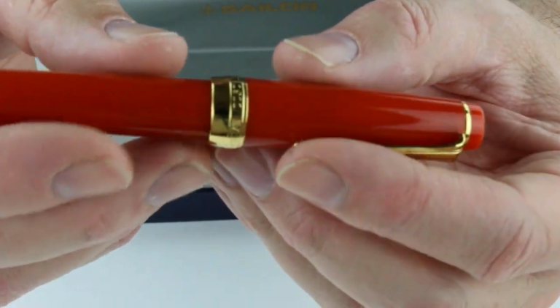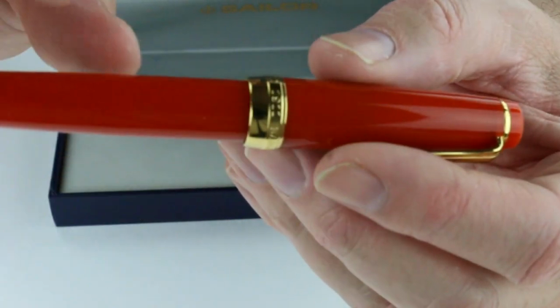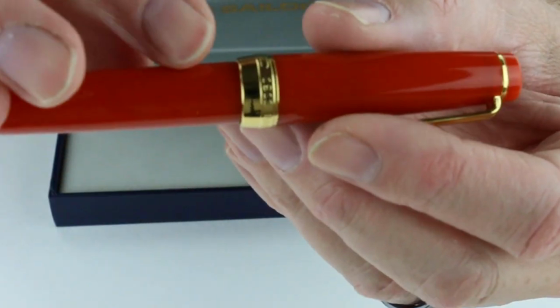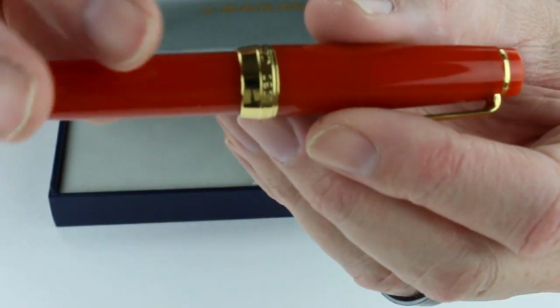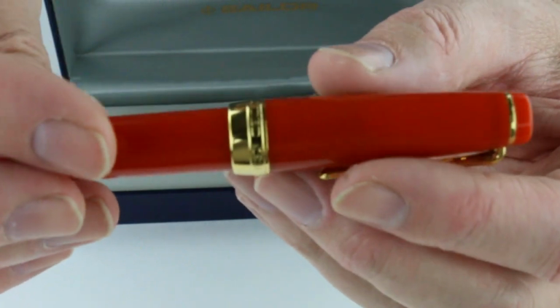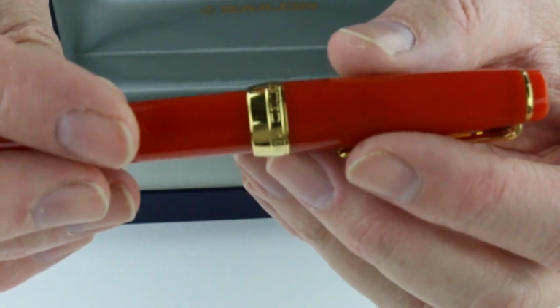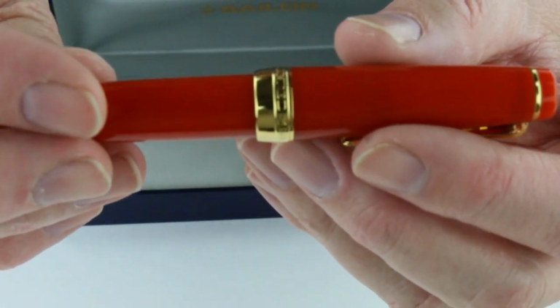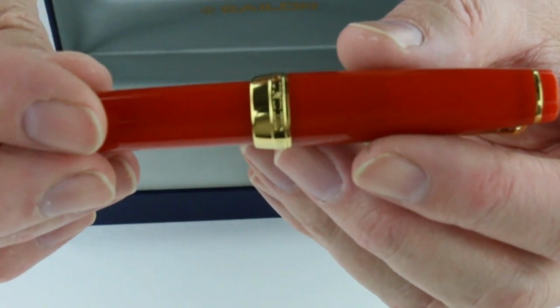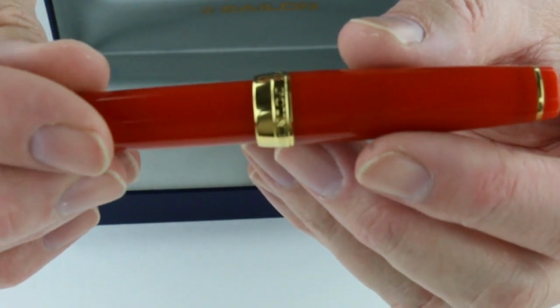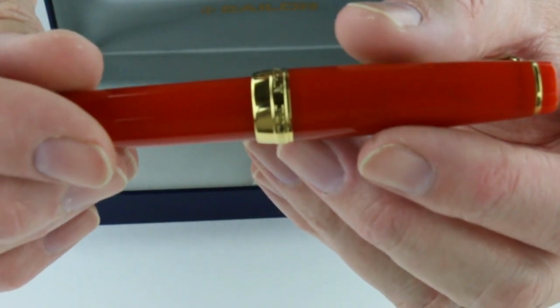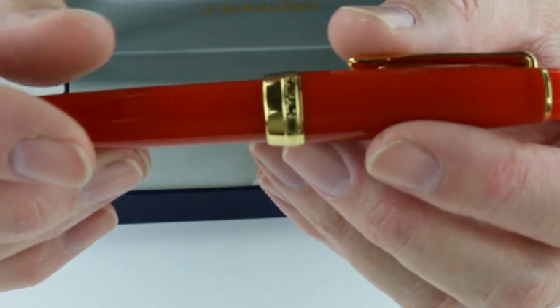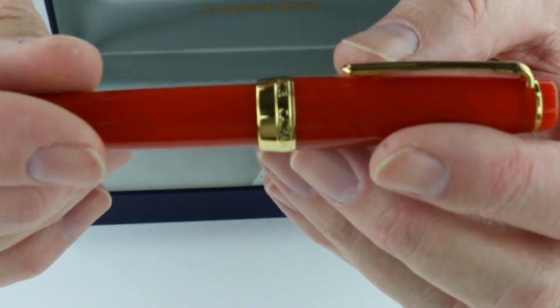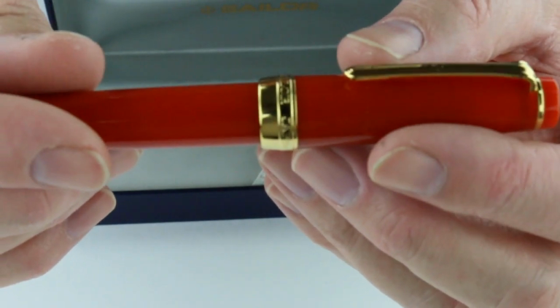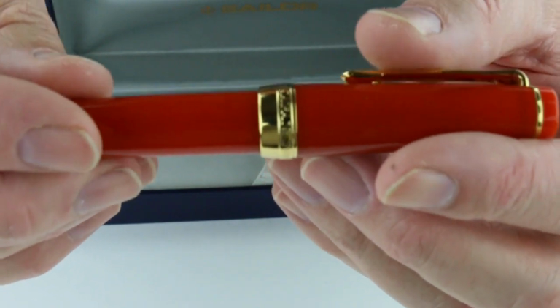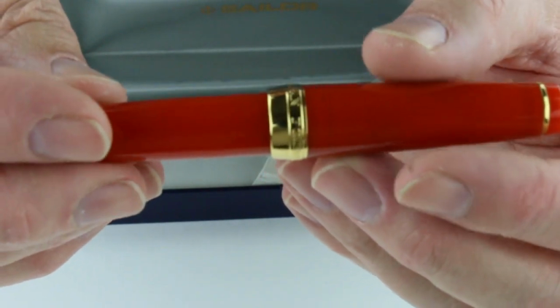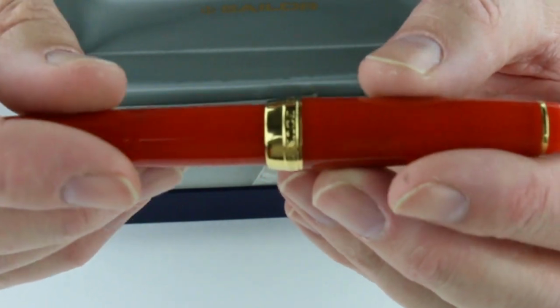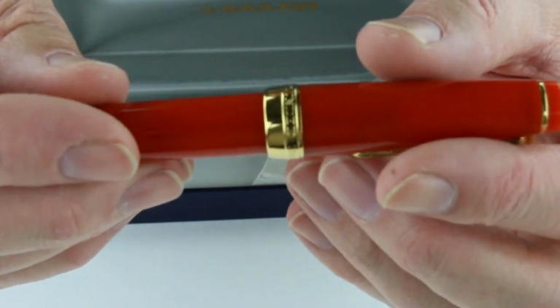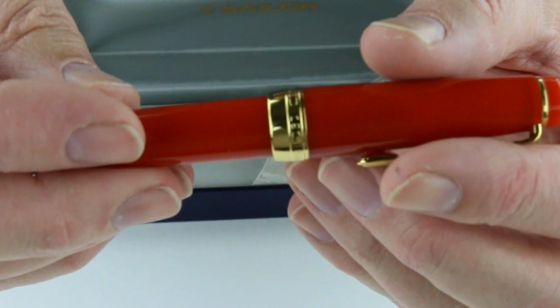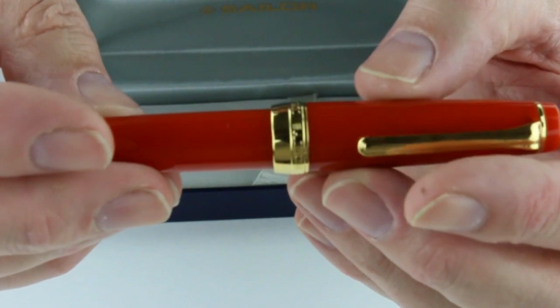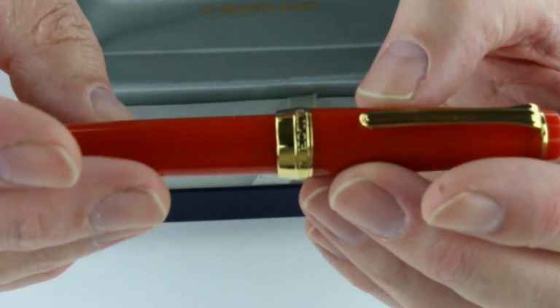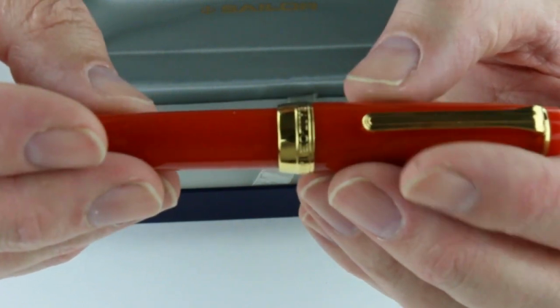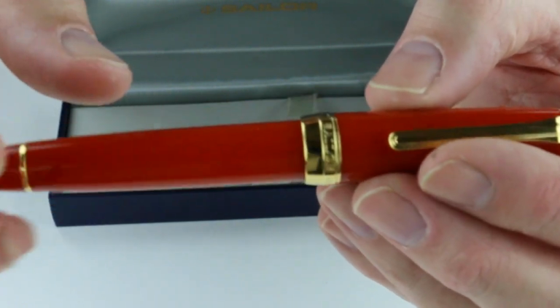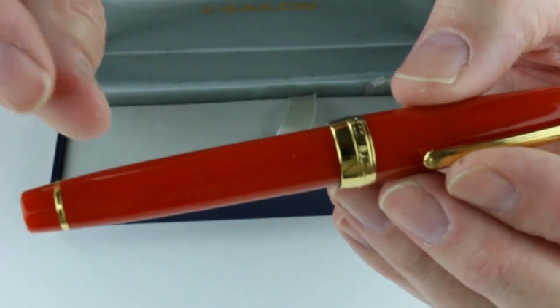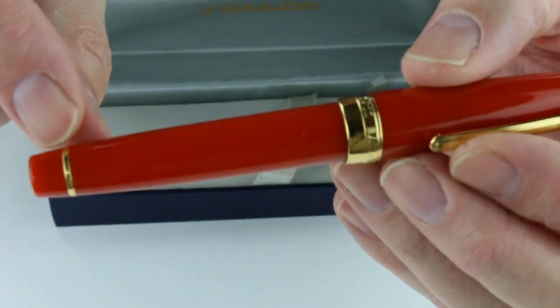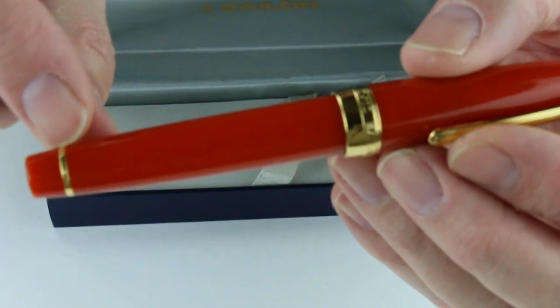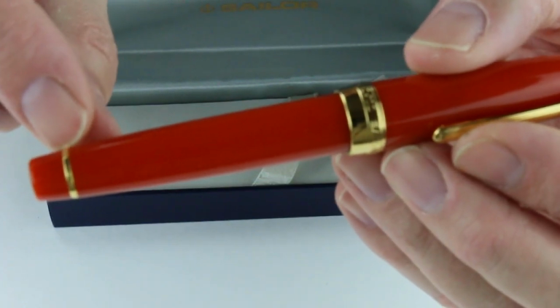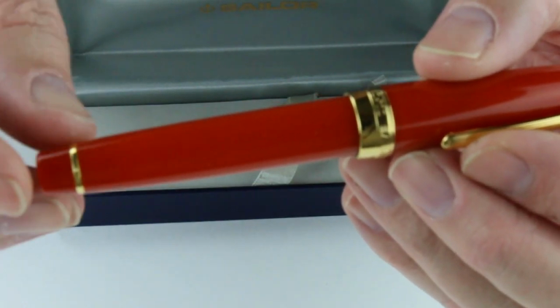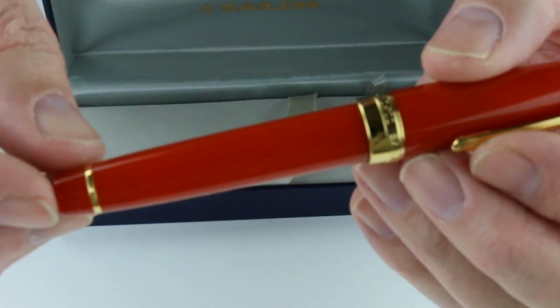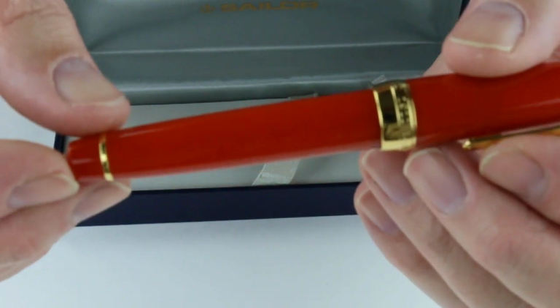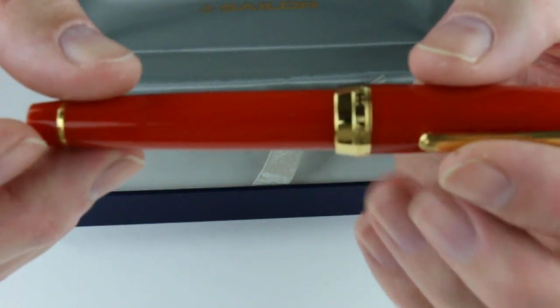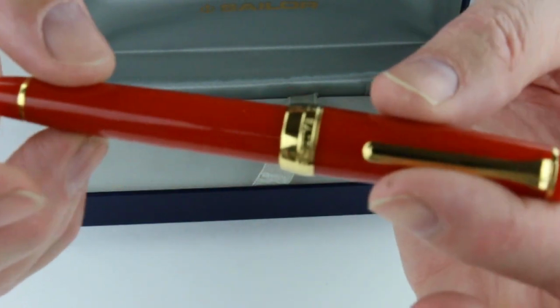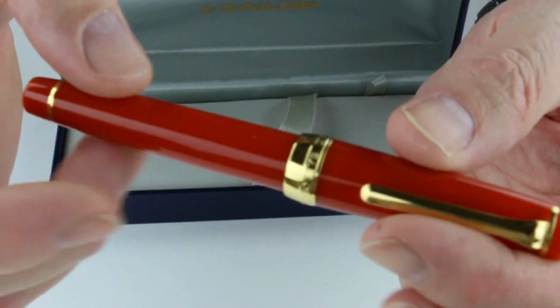At the center band, or at the bottom of the cap, there's a thick band with the engraving 'Sailor Japan, founded 1911.' There's also another gold ring at the bottom of the pen.